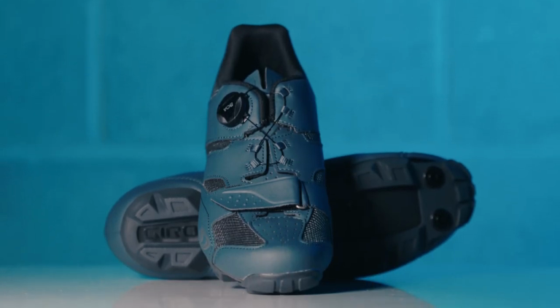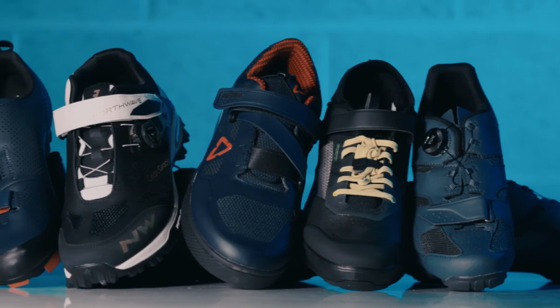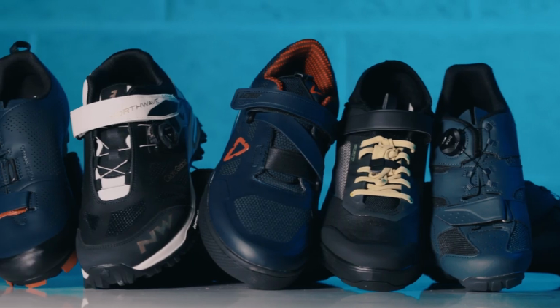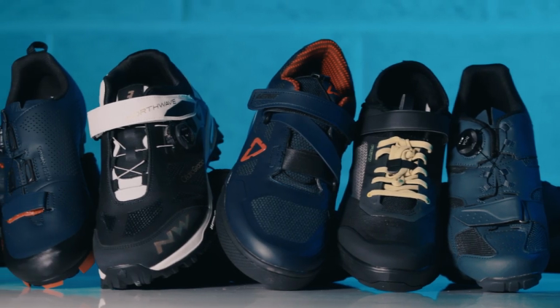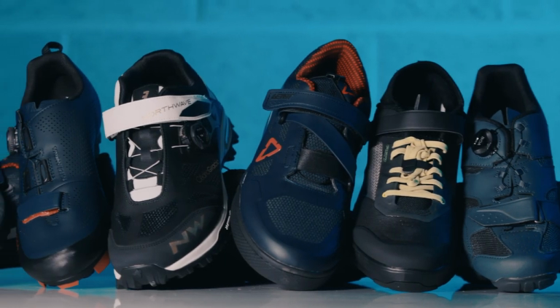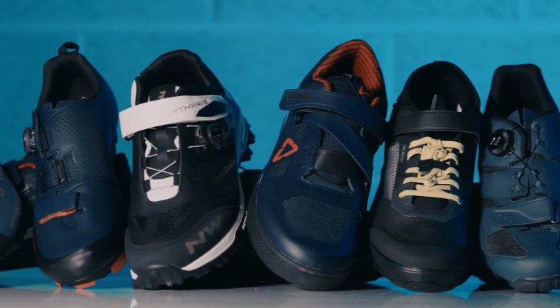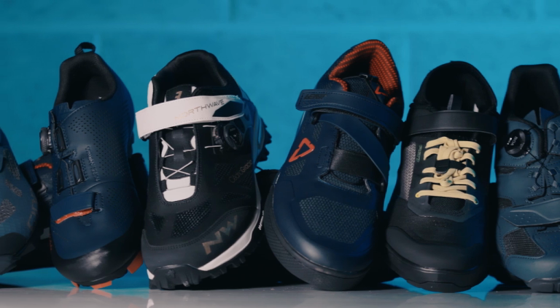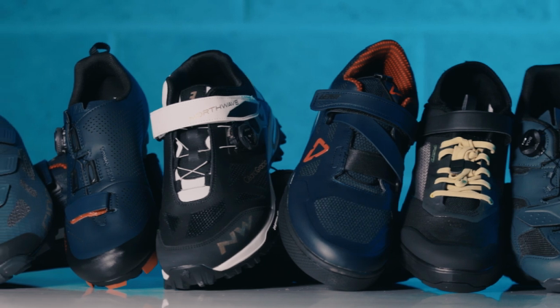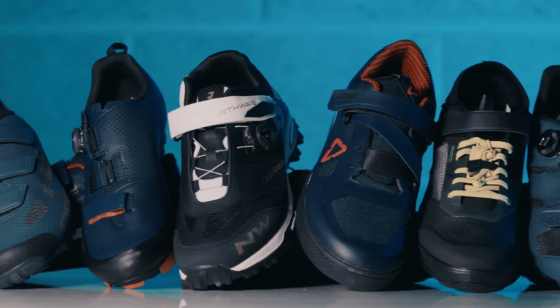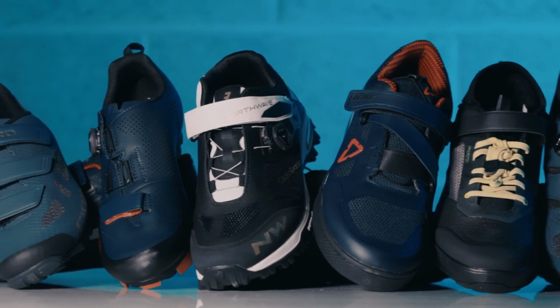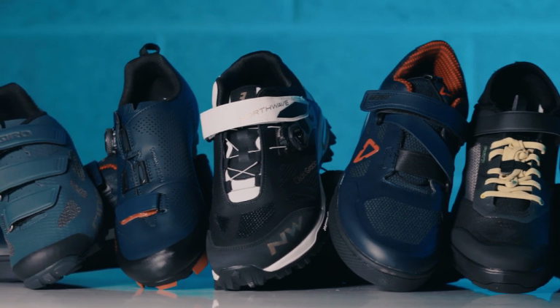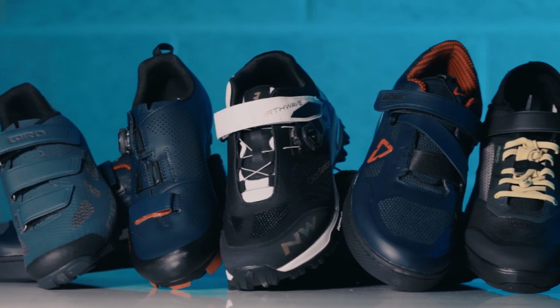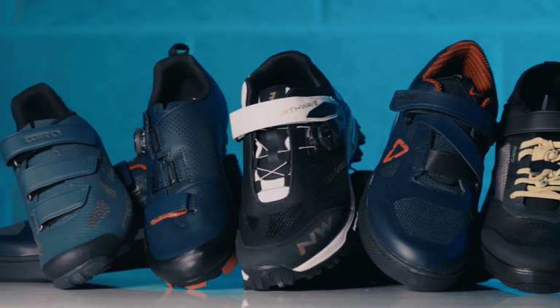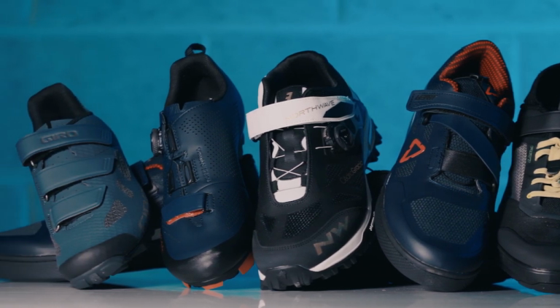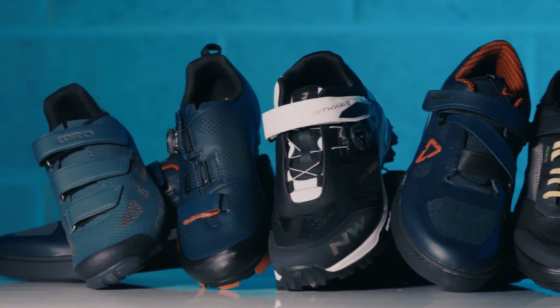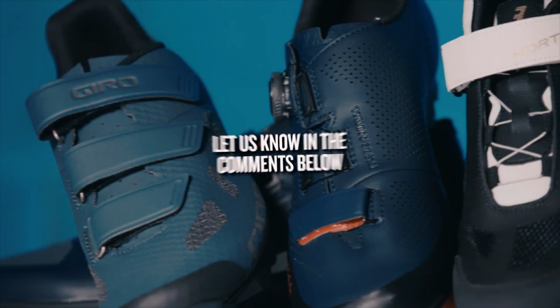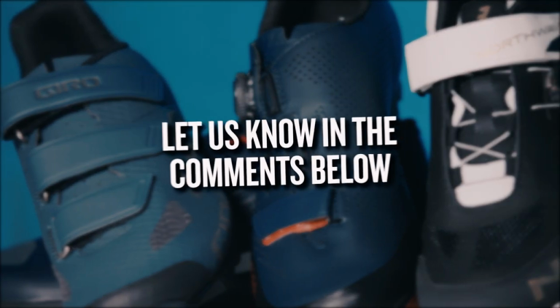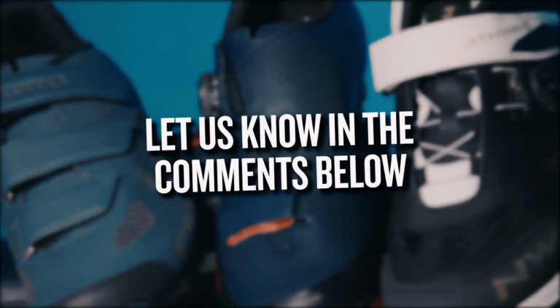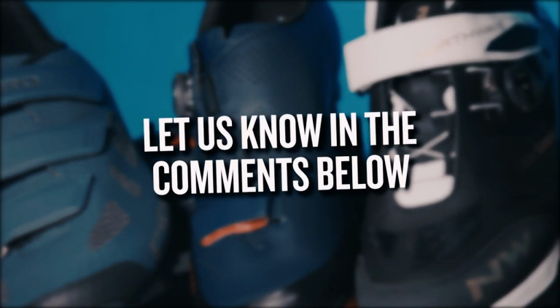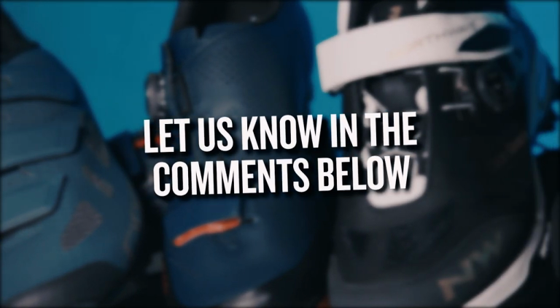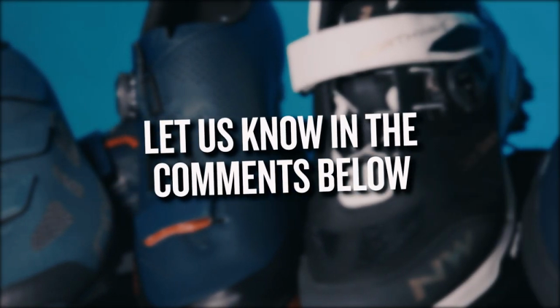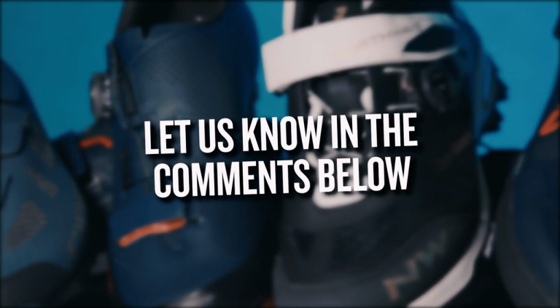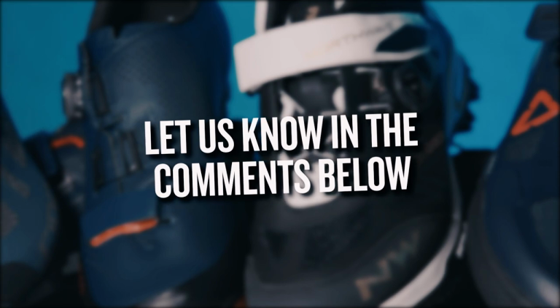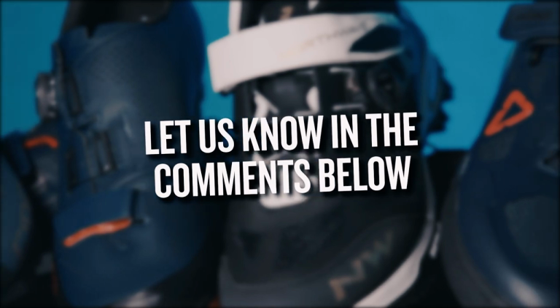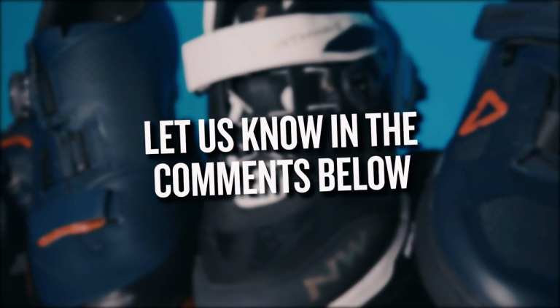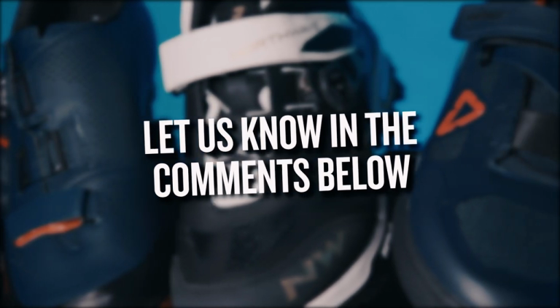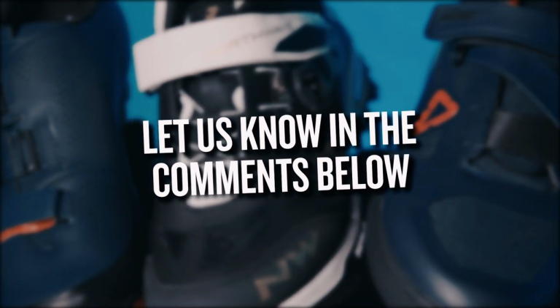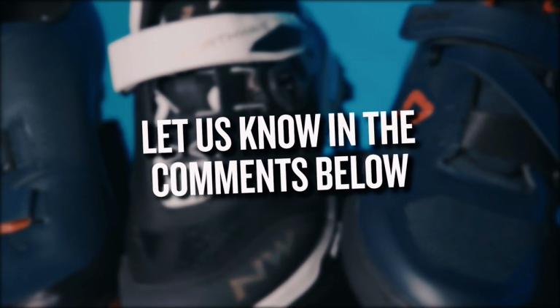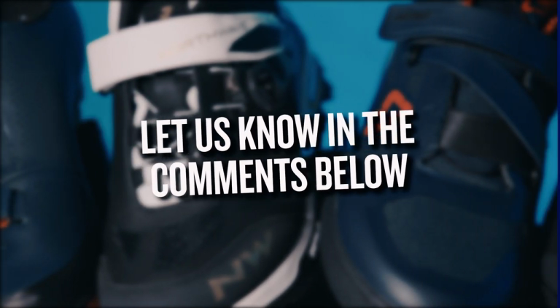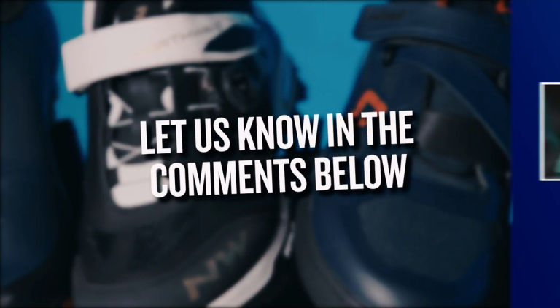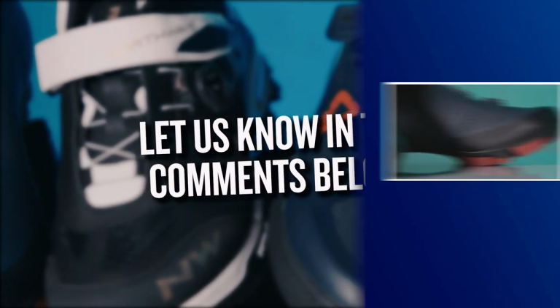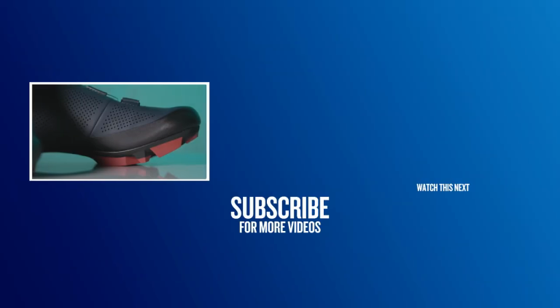There you go, there's our roundup of the best clipless mountain bike shoes out there right now. Let us know which ones you like the look of down in the comments section below.